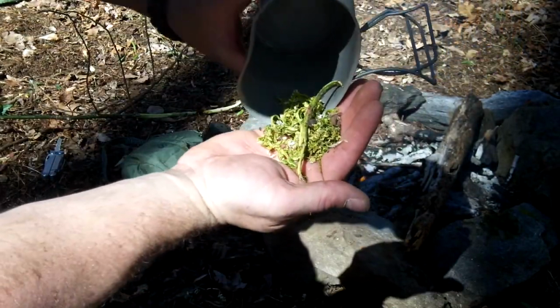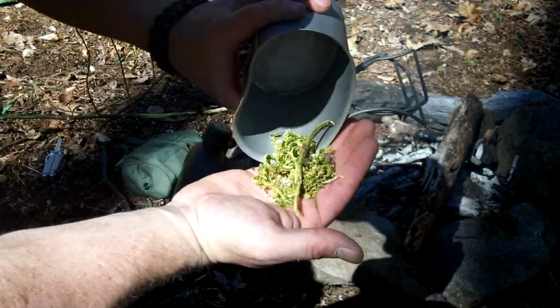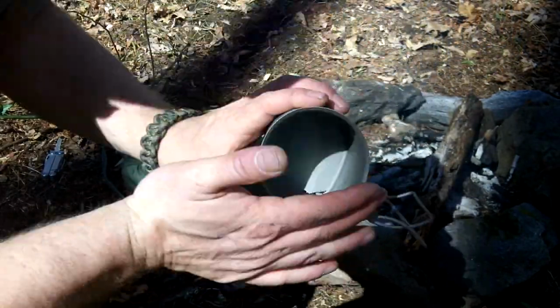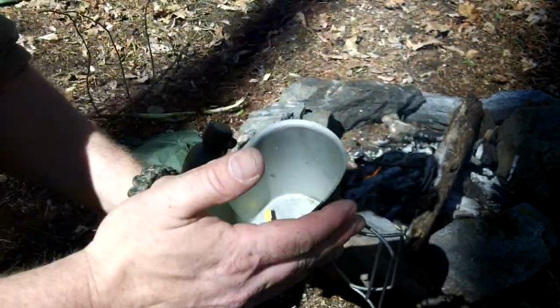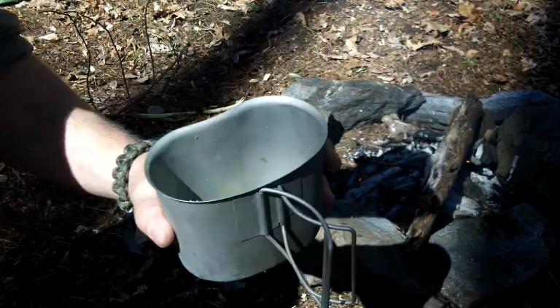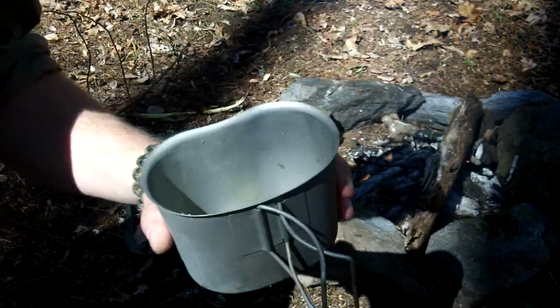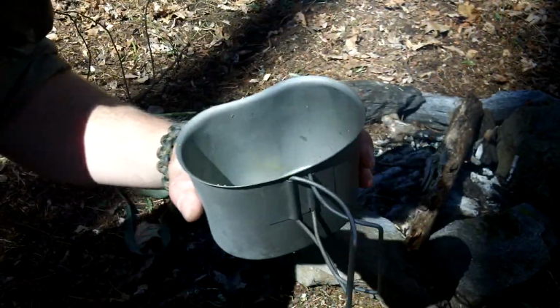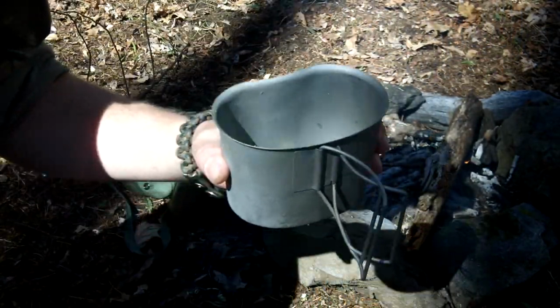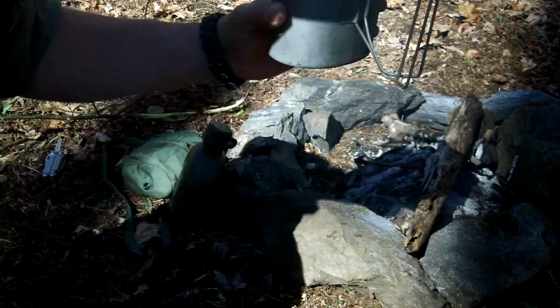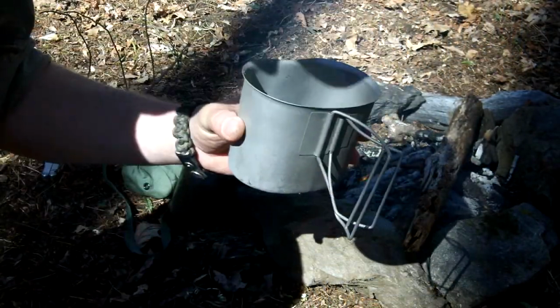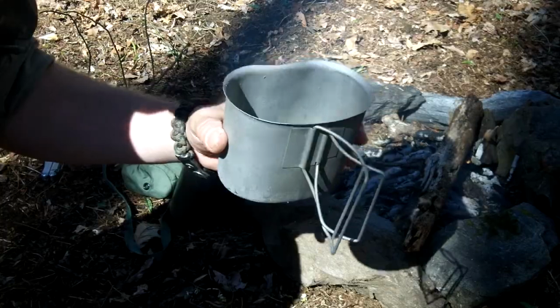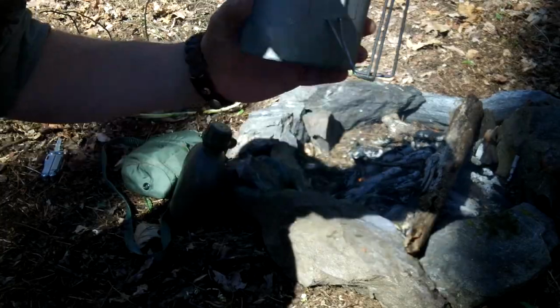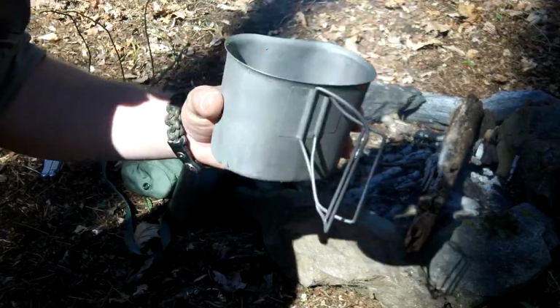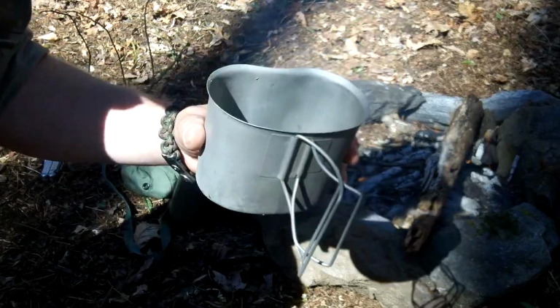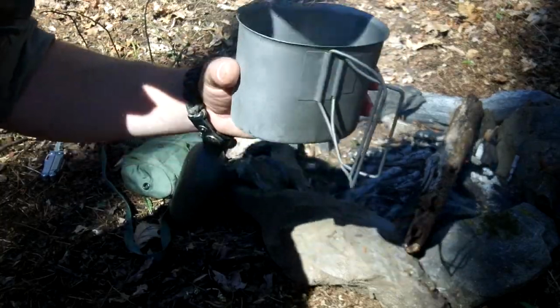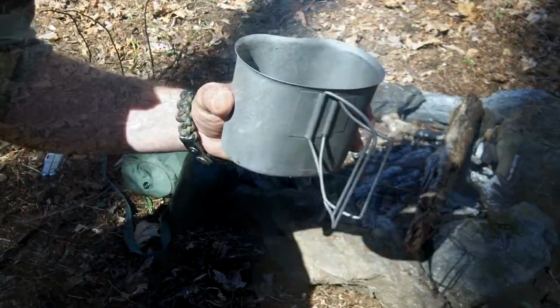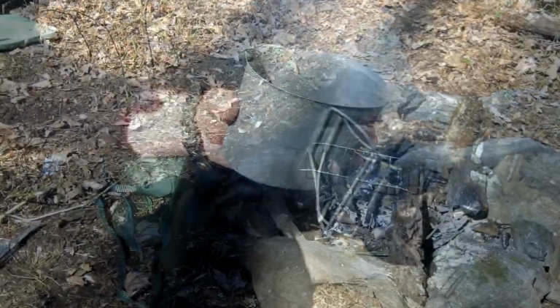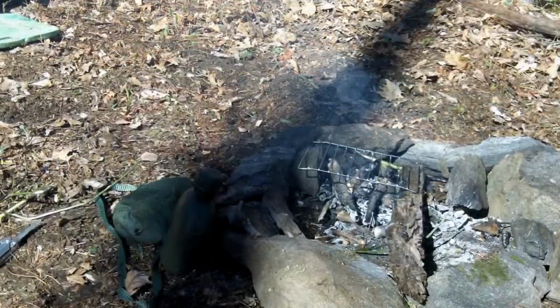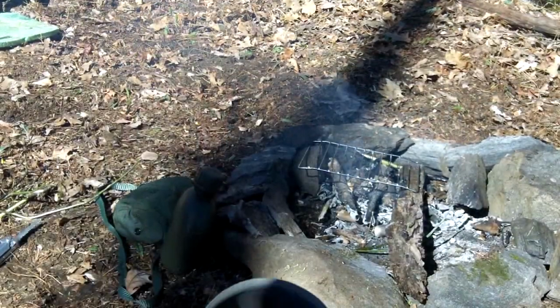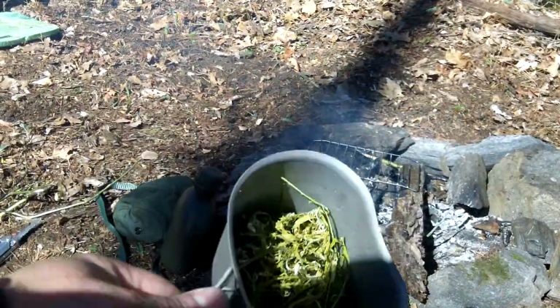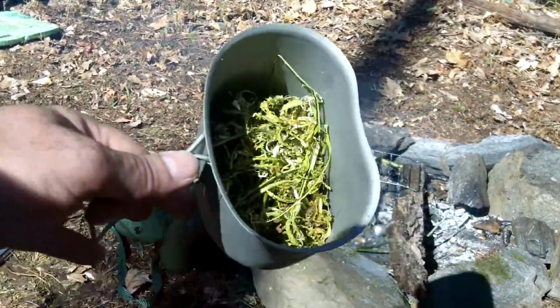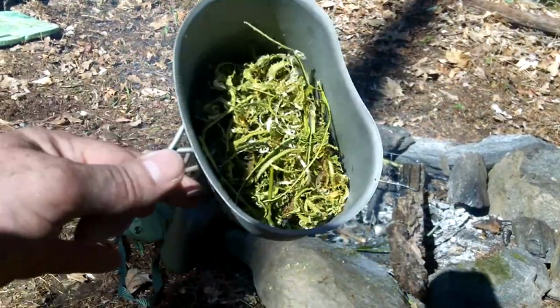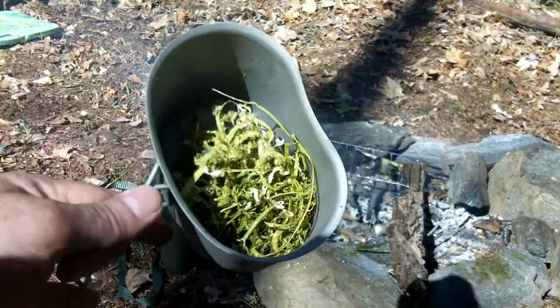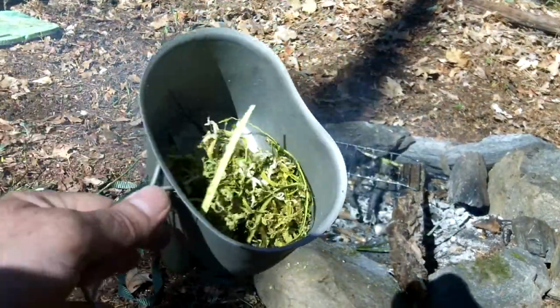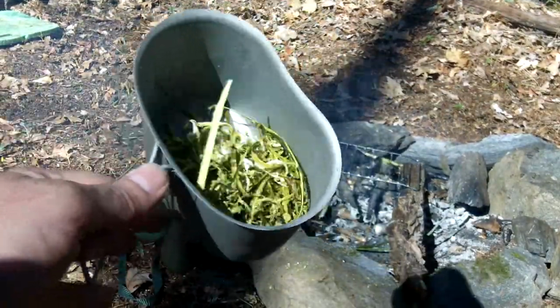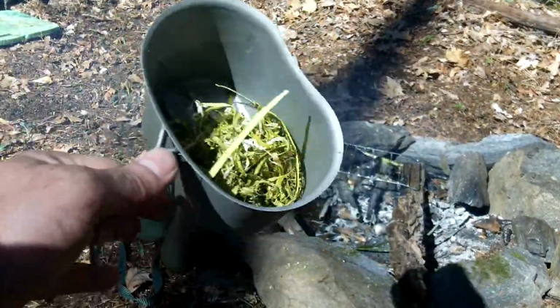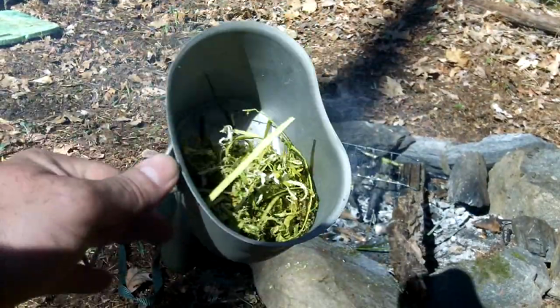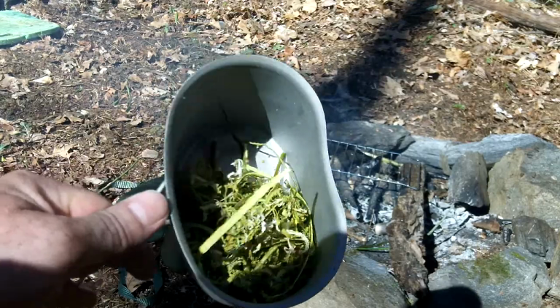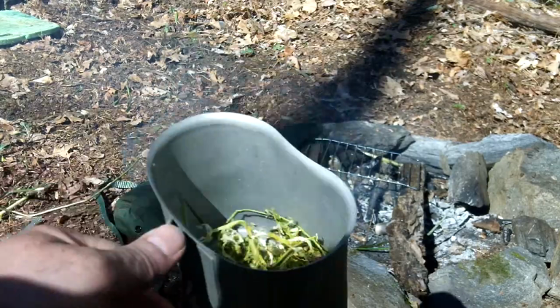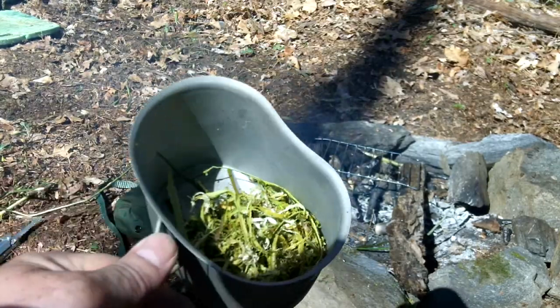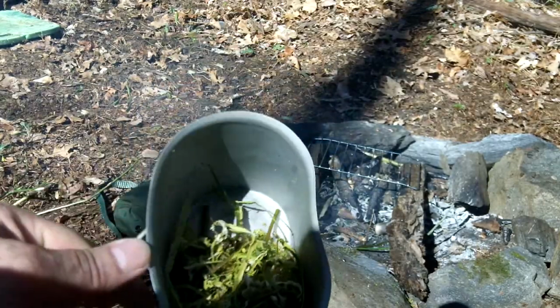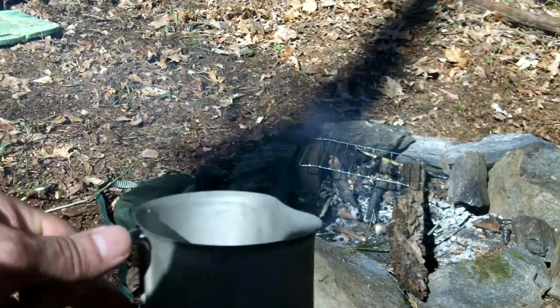That was pretty quick. I'm going to get about a half a cup full, then I'm going to fill it up with water and set it on the fire. We'll see how it turns. So I got me about a half a canteen cup scraped up.